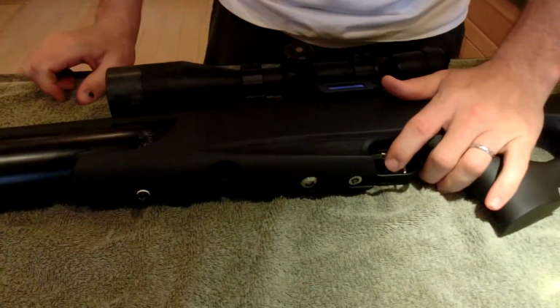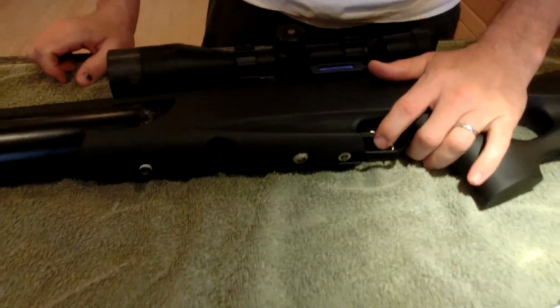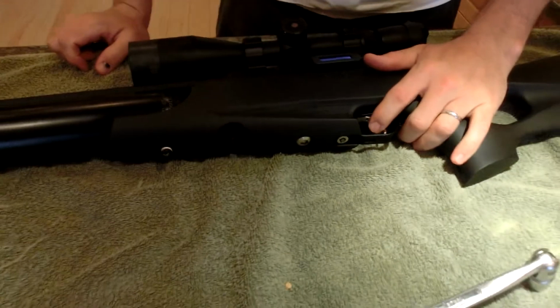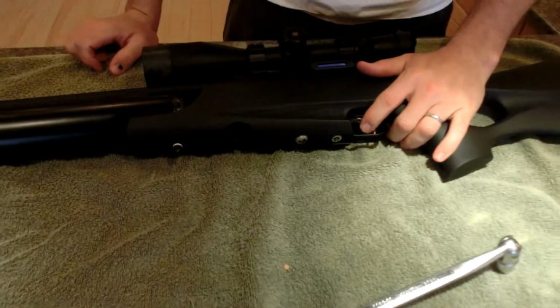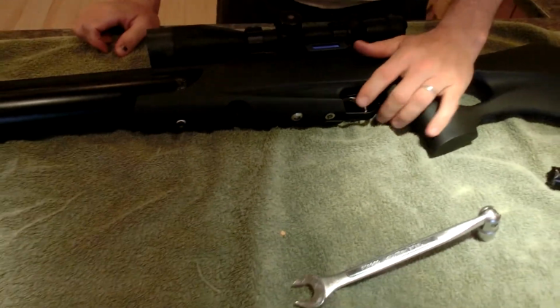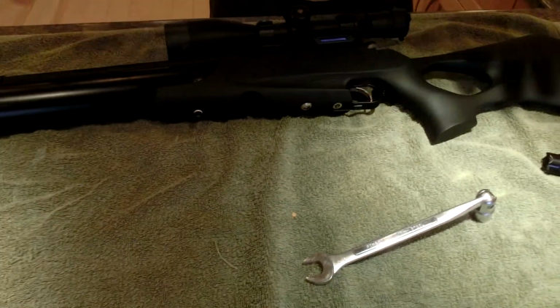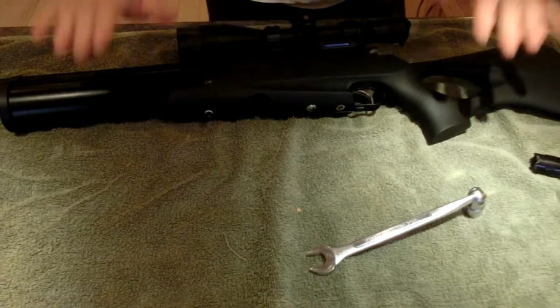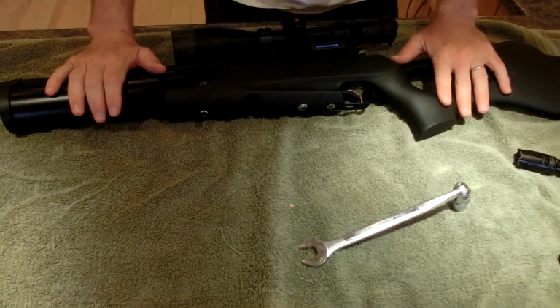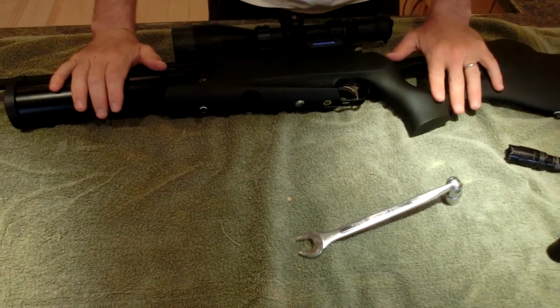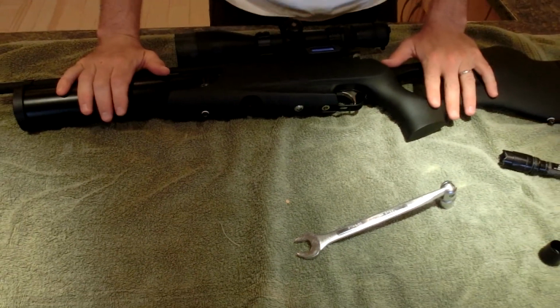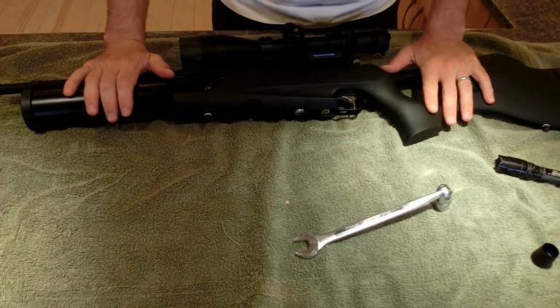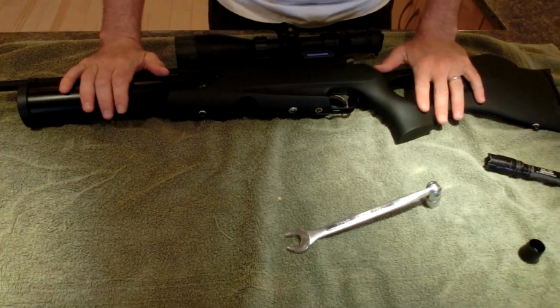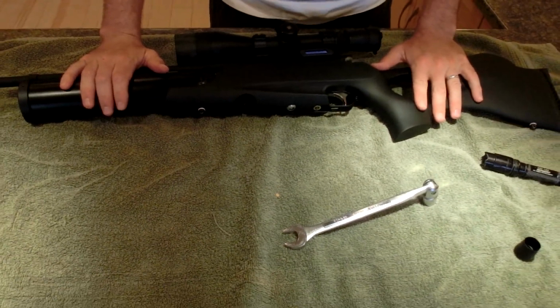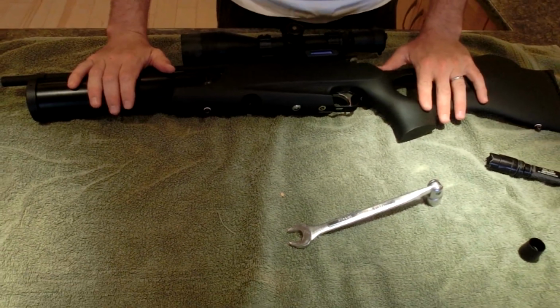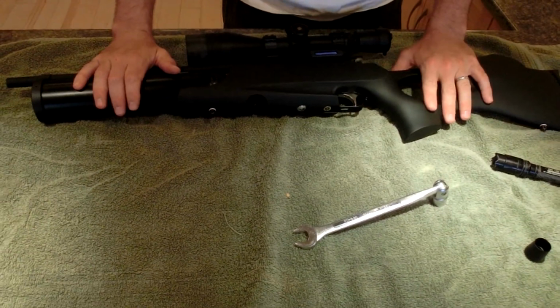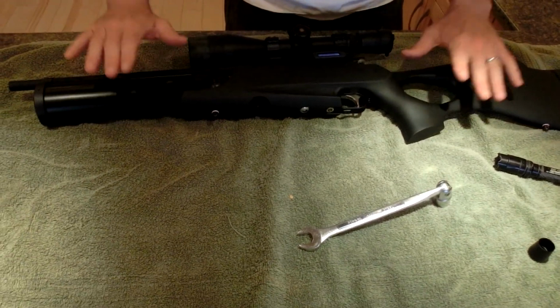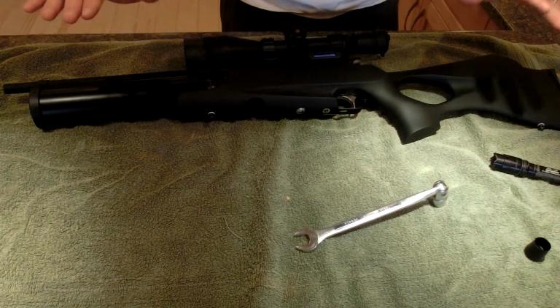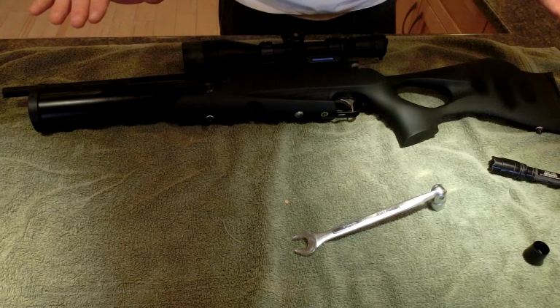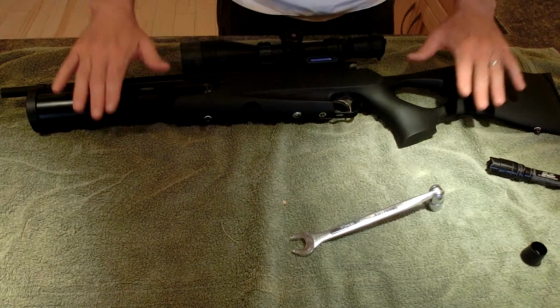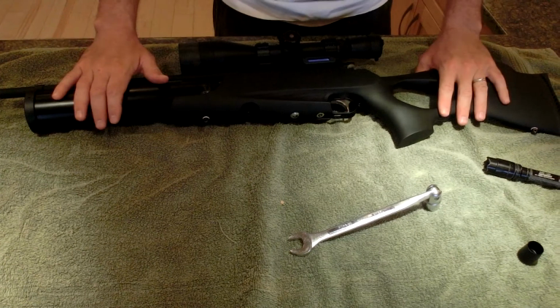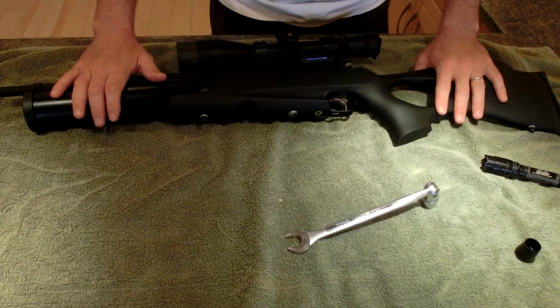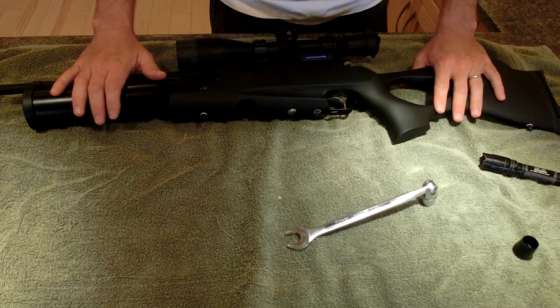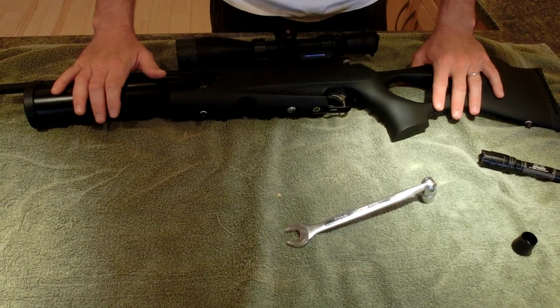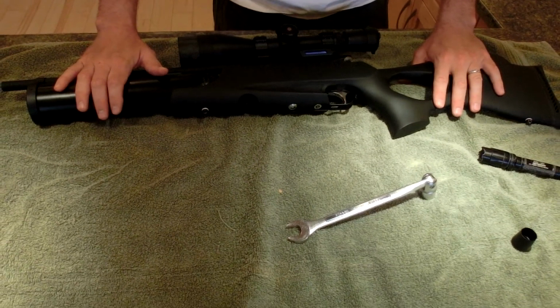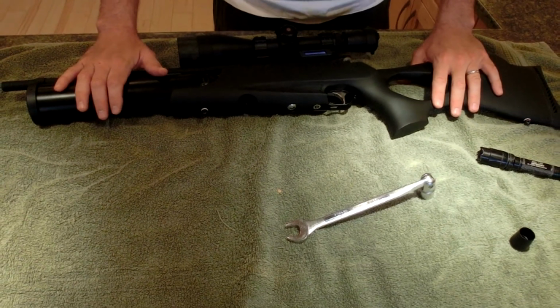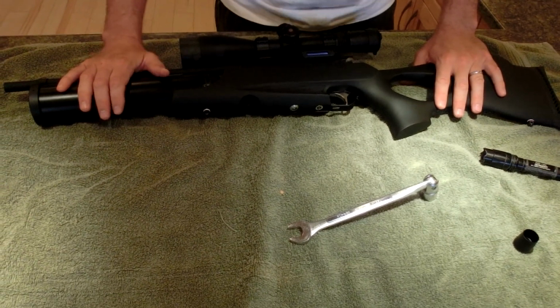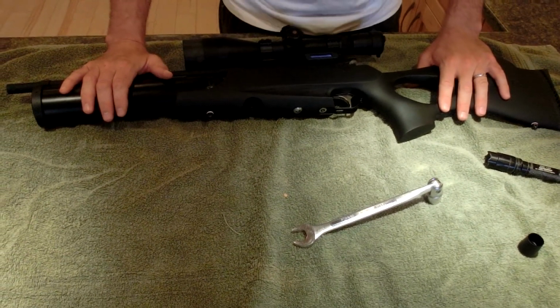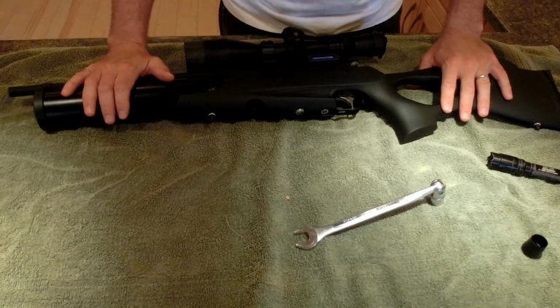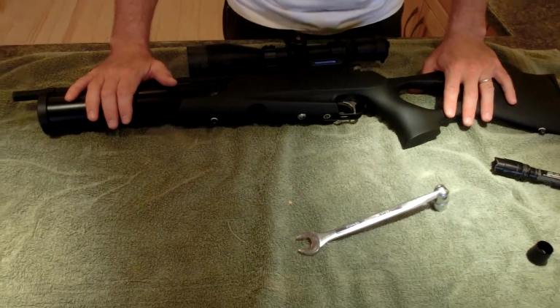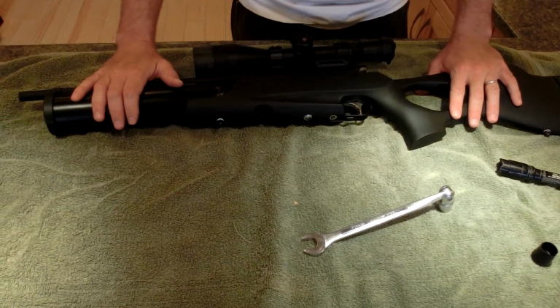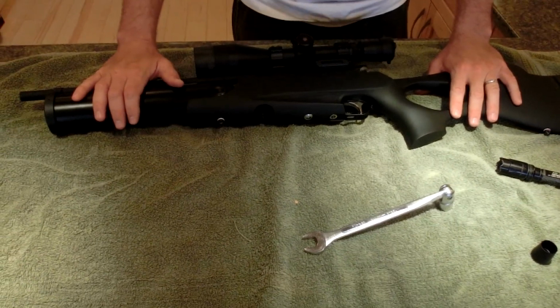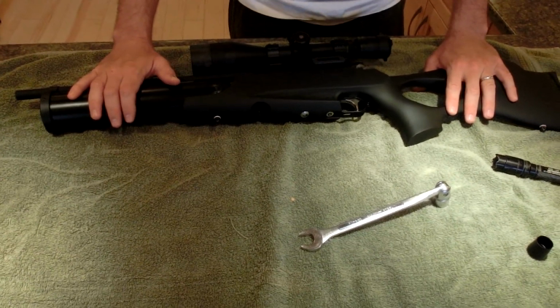Dead gun. I'm going to fill this up and hopefully it works. If it doesn't, I'll do another video on it. Thanks for watching. Bye-bye.